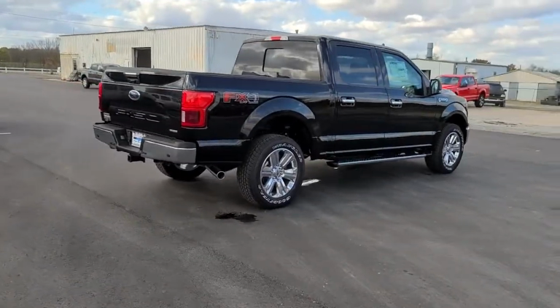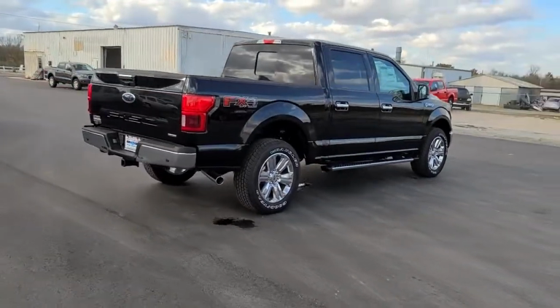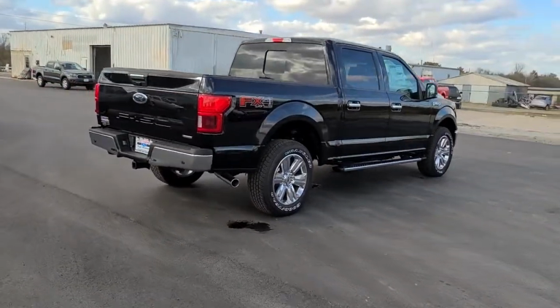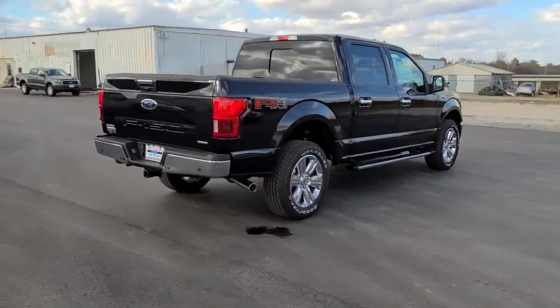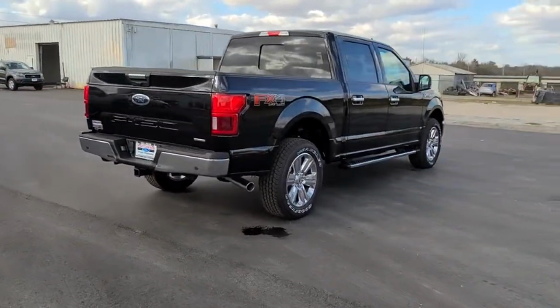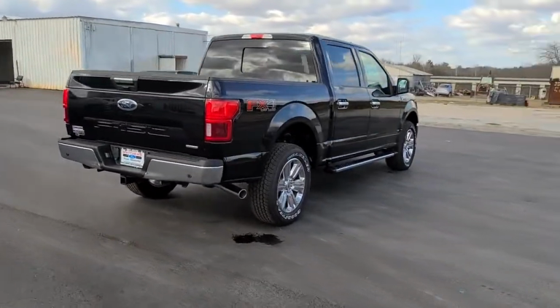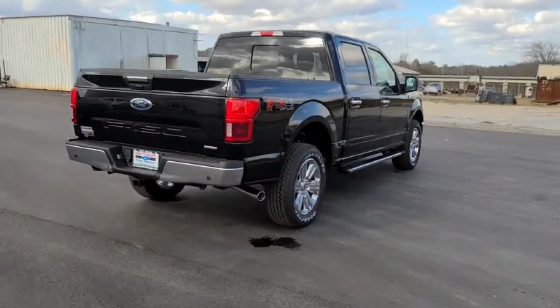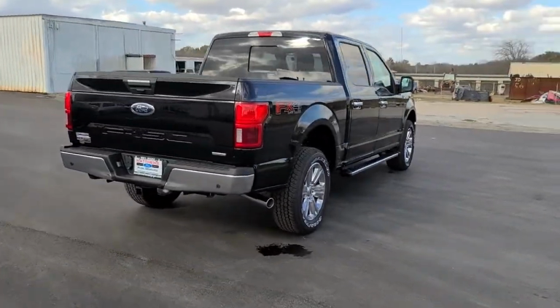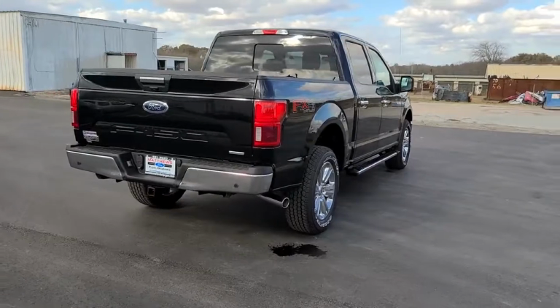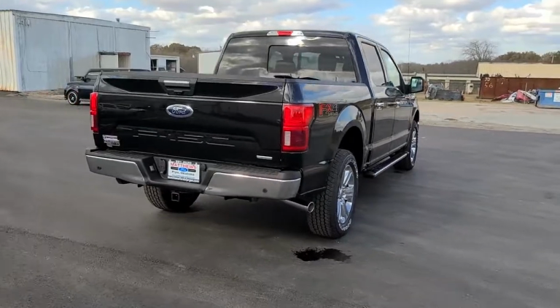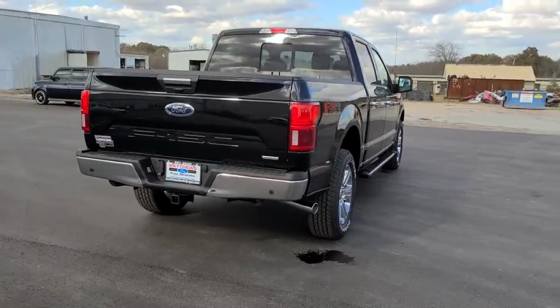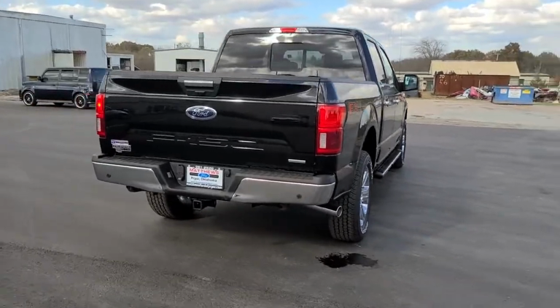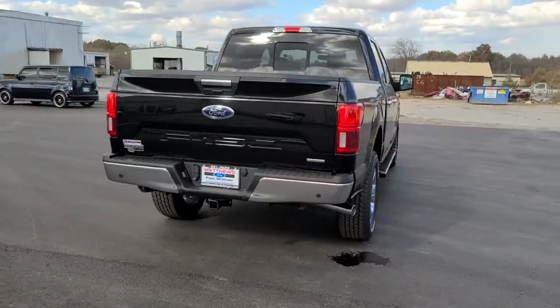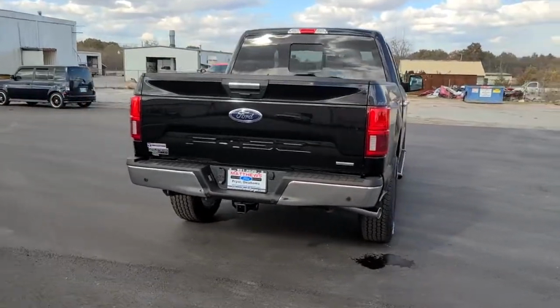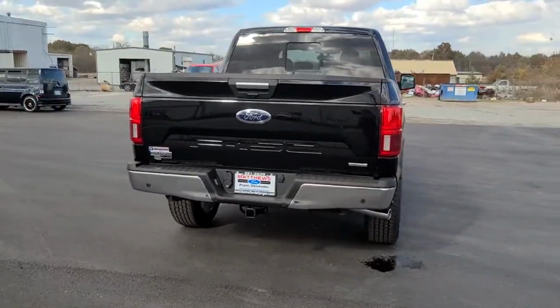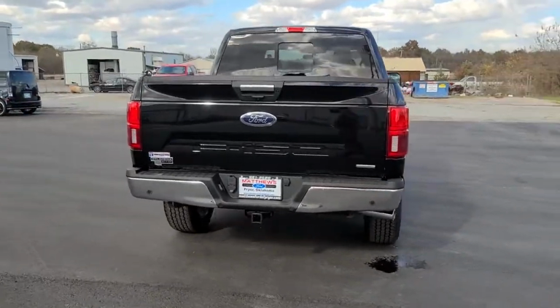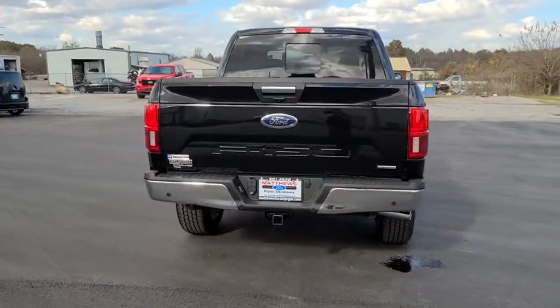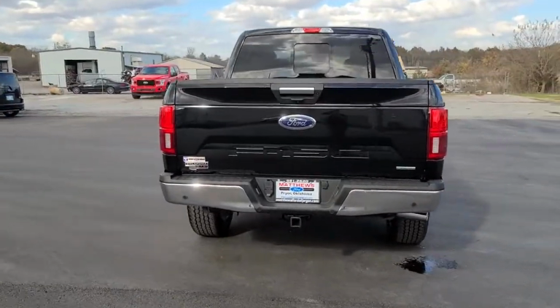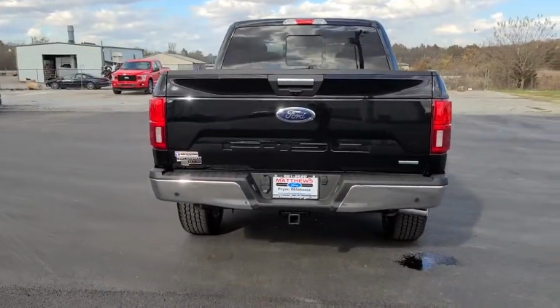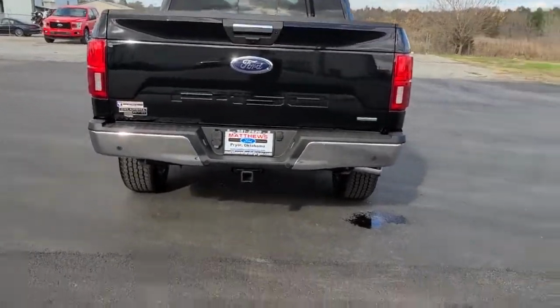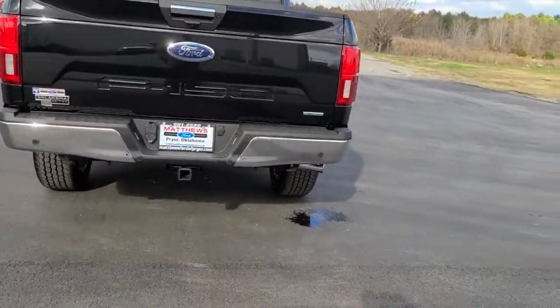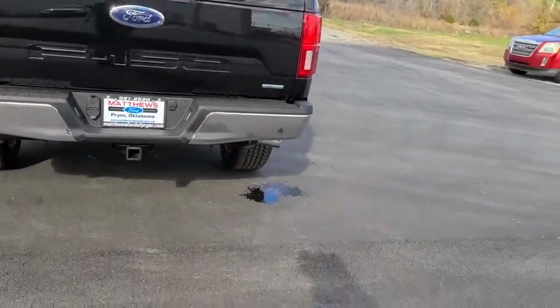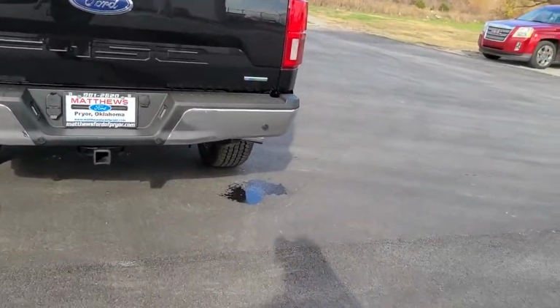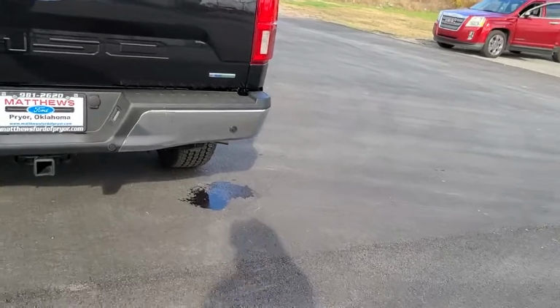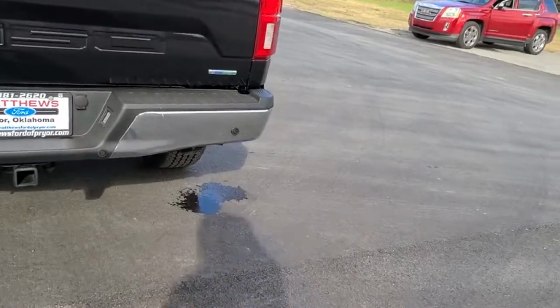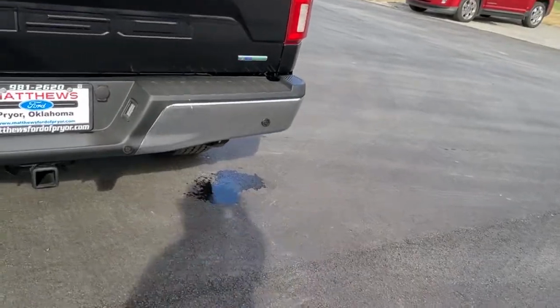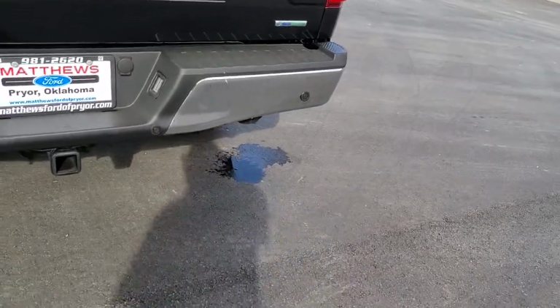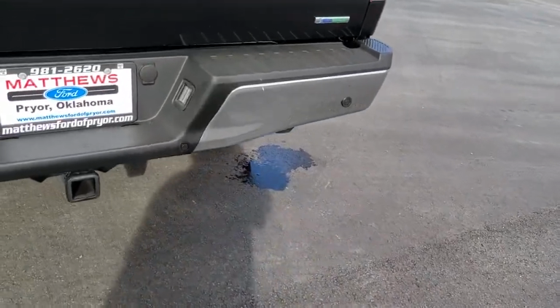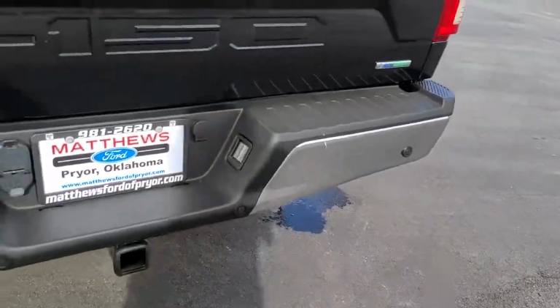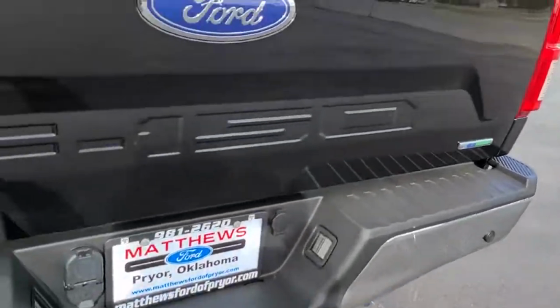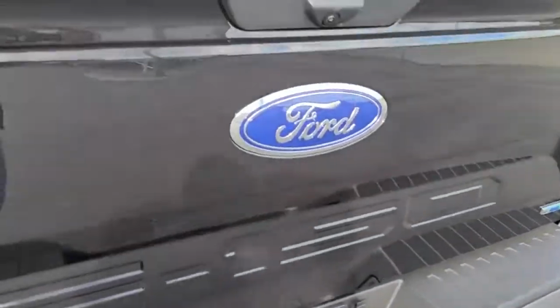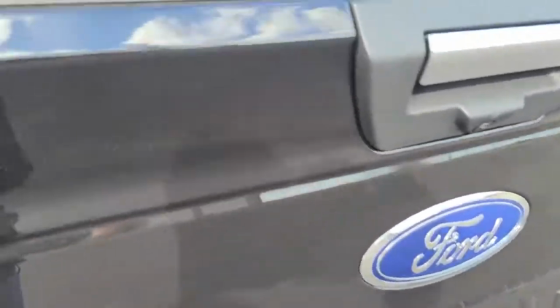These are just some of the great options this vehicle comes with: electronic stability control, power windows, ABS, four-wheel disc brakes, and power steering.